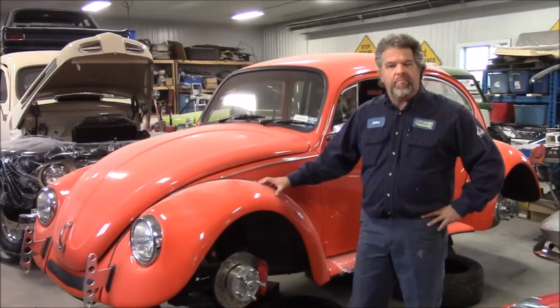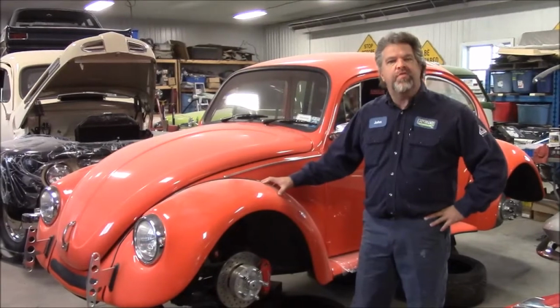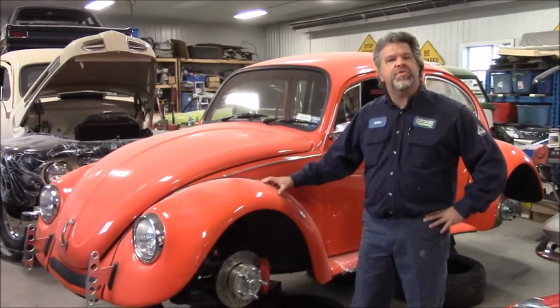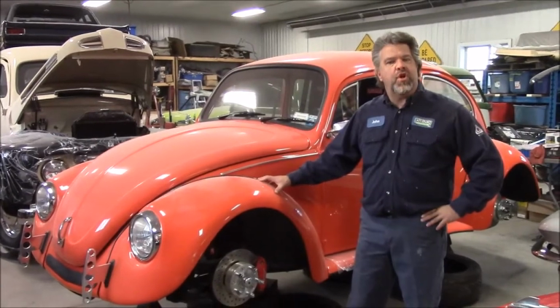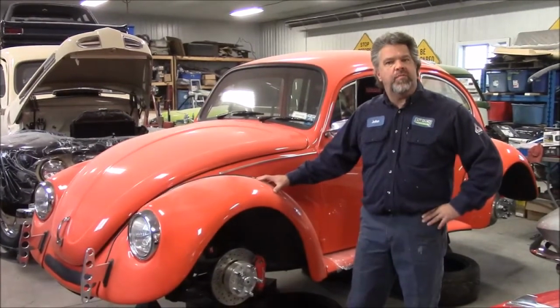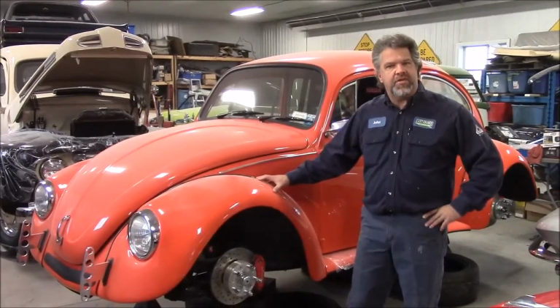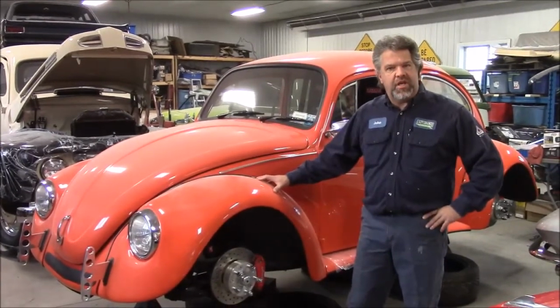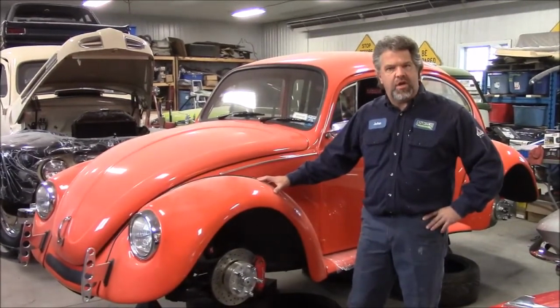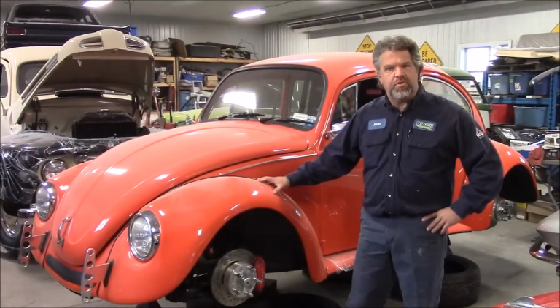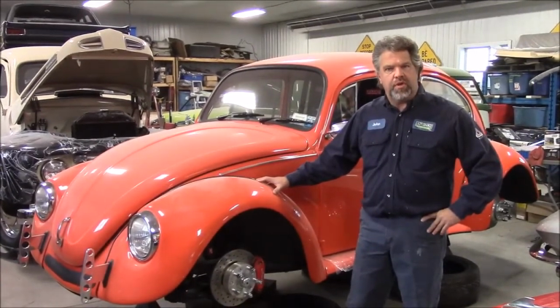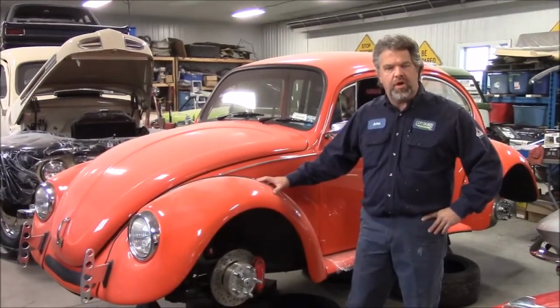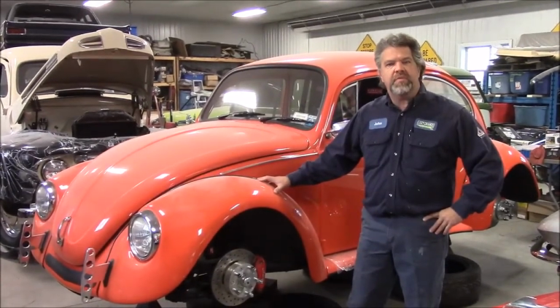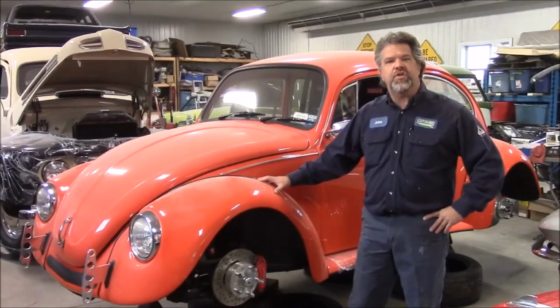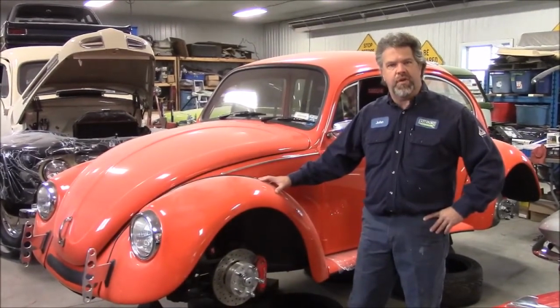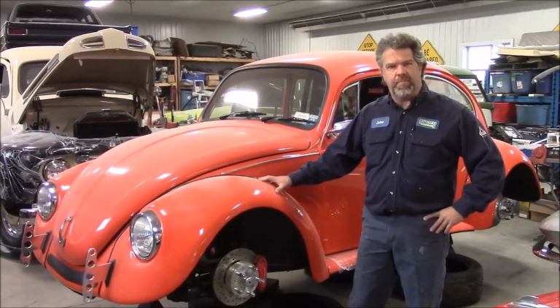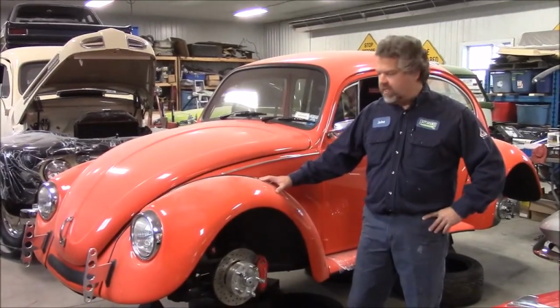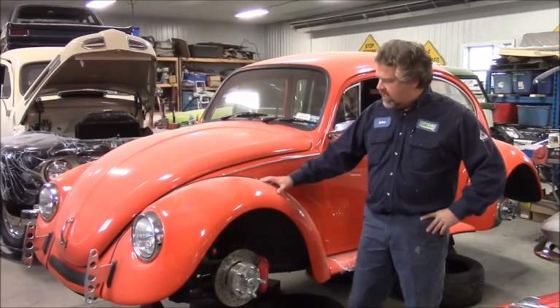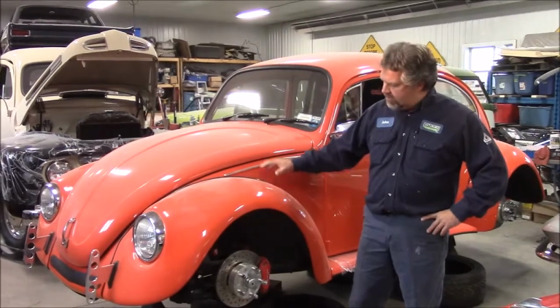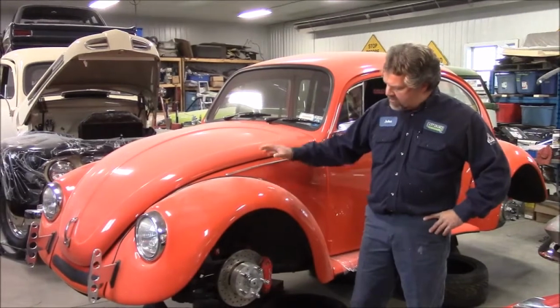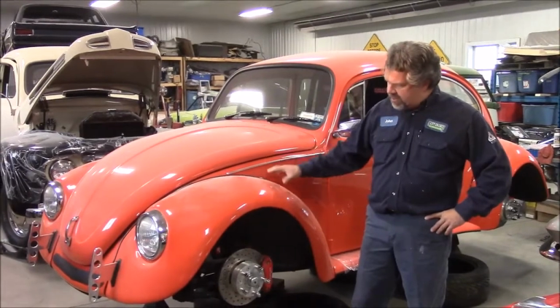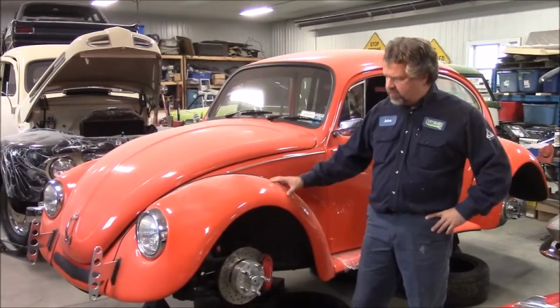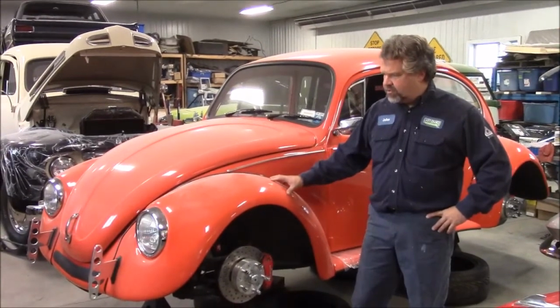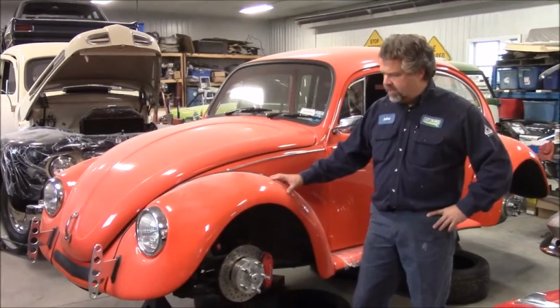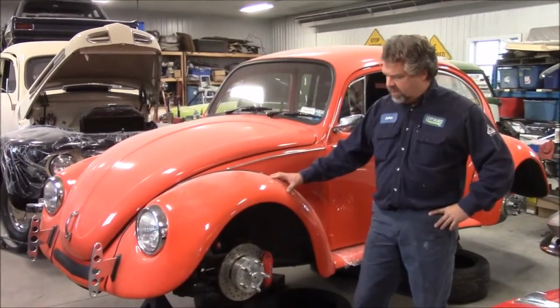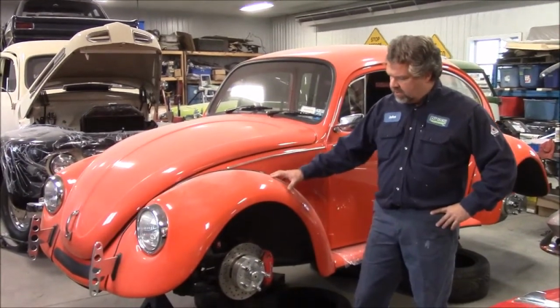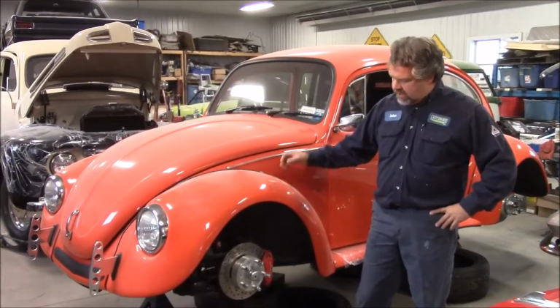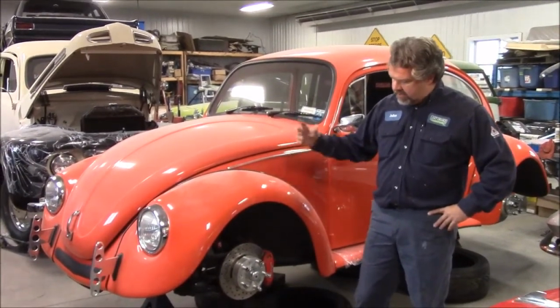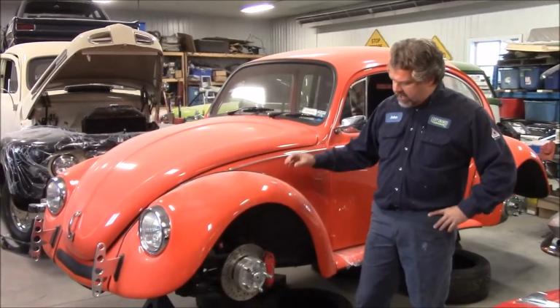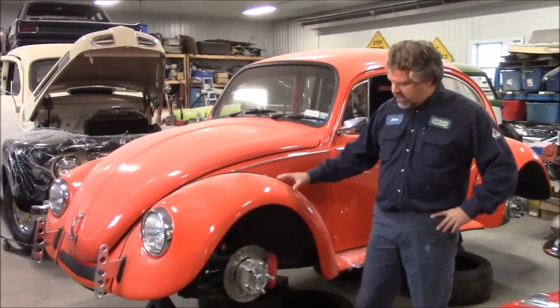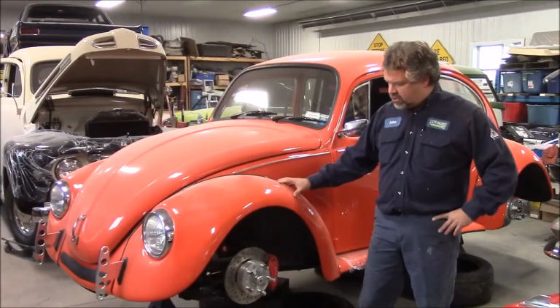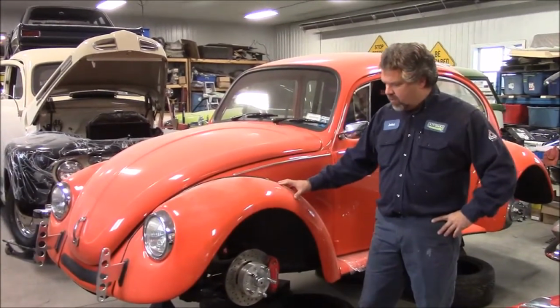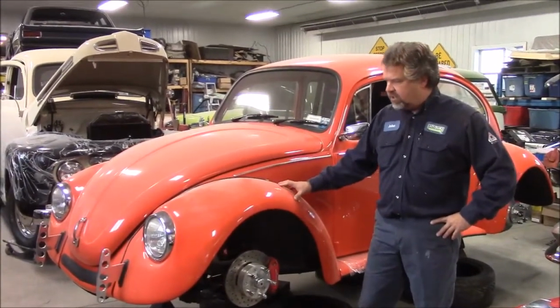Hi folks, it's John from LastChanceAutoRestore.com. I'd like to share with you another update. This is the custom Volkswagen Beetle that we had at our shop a while ago.